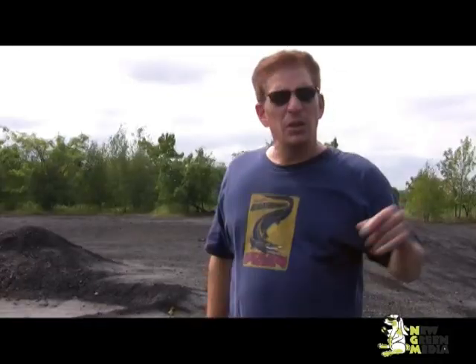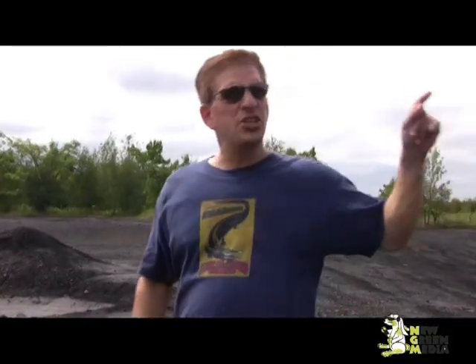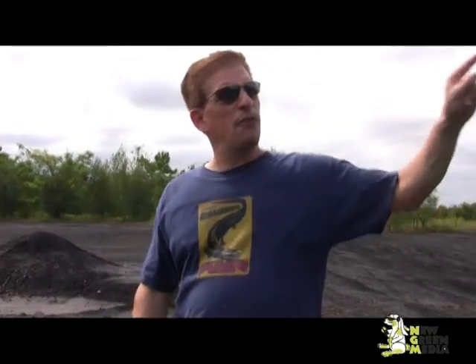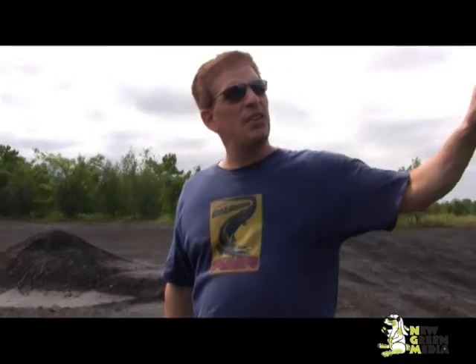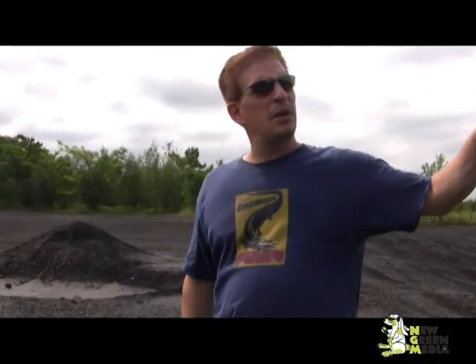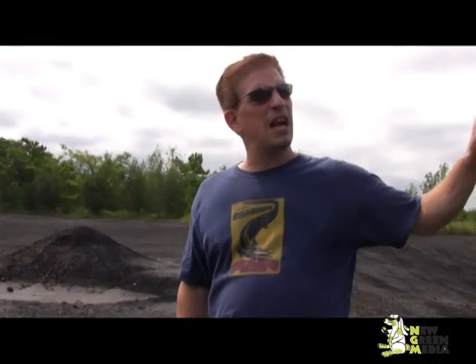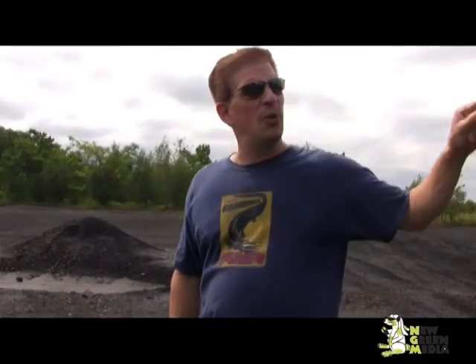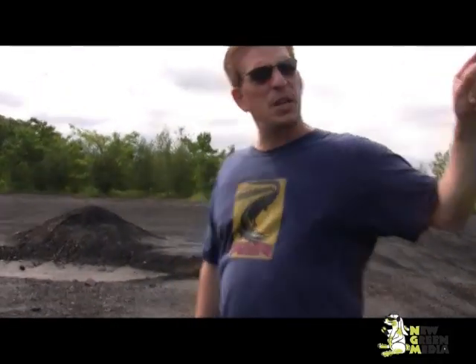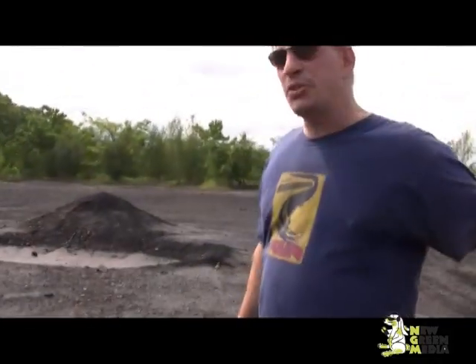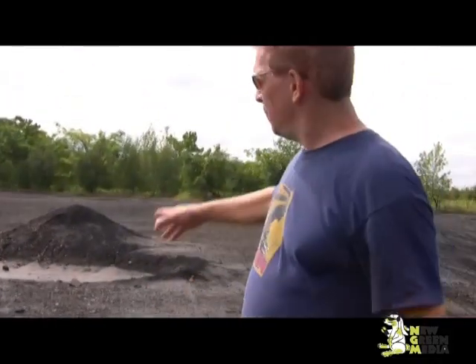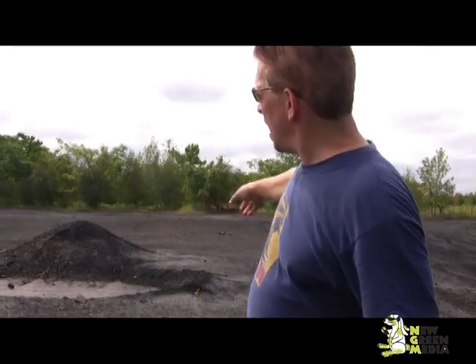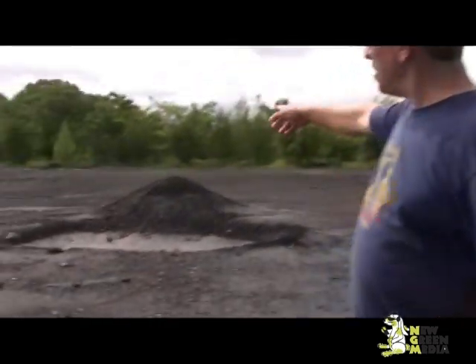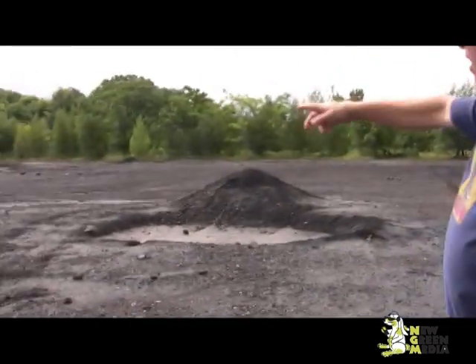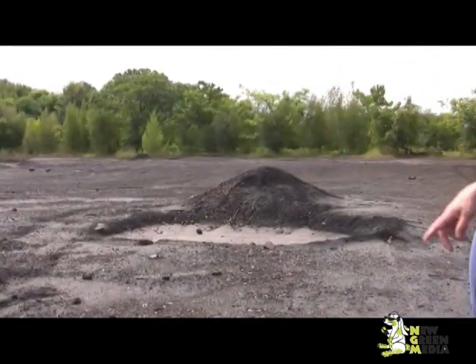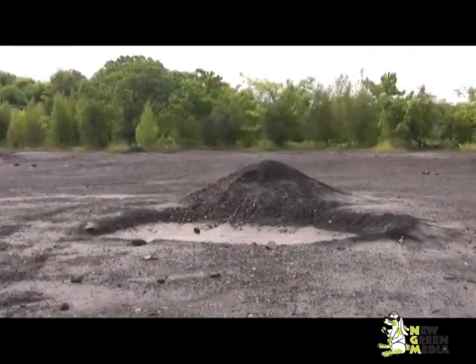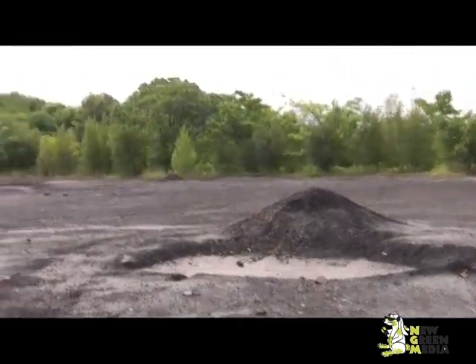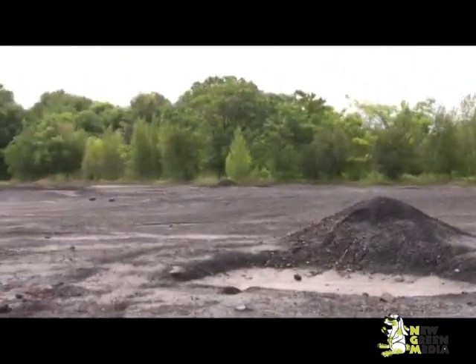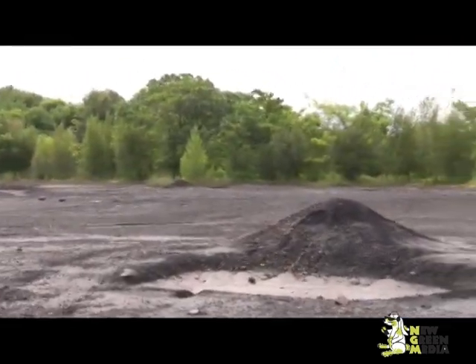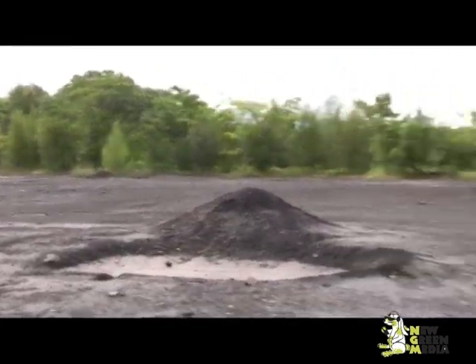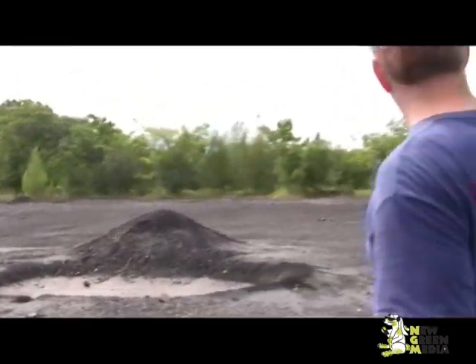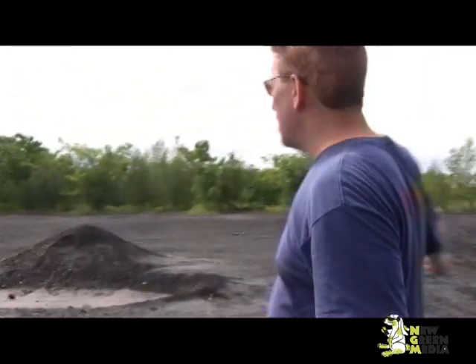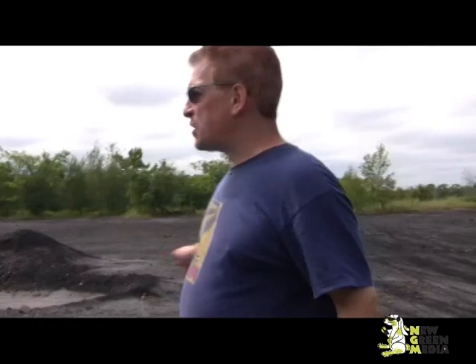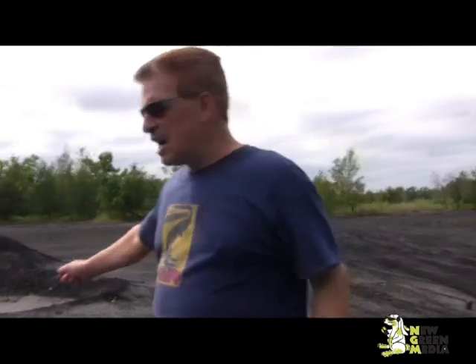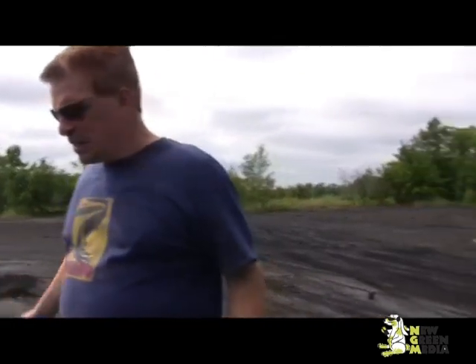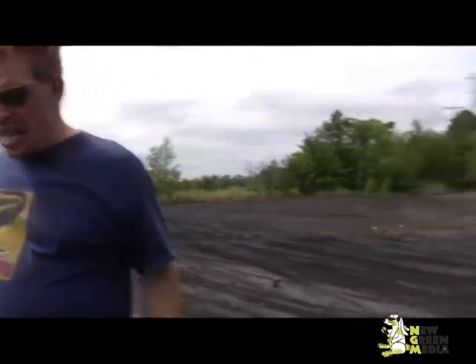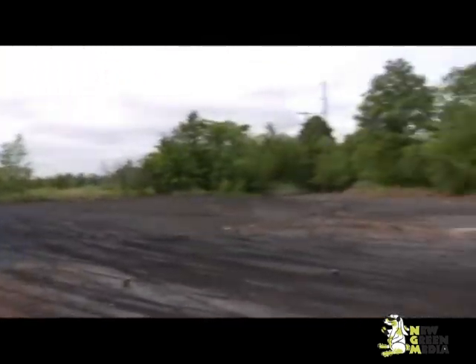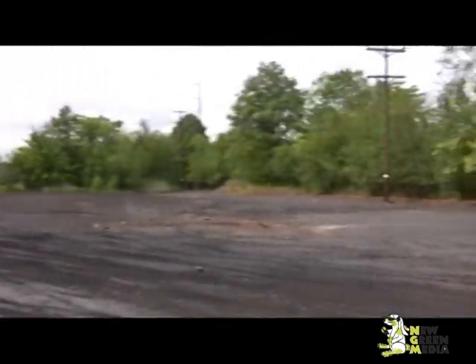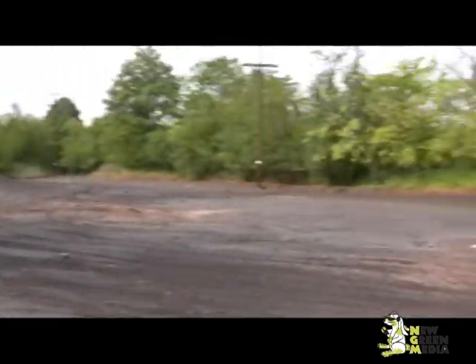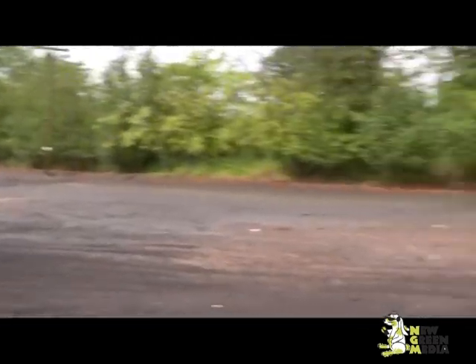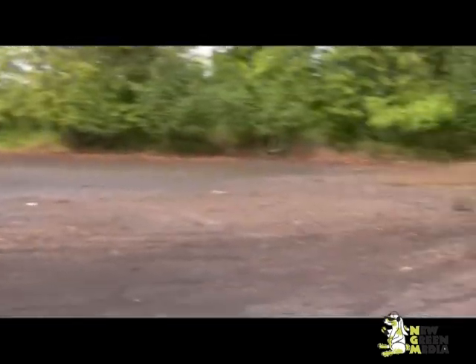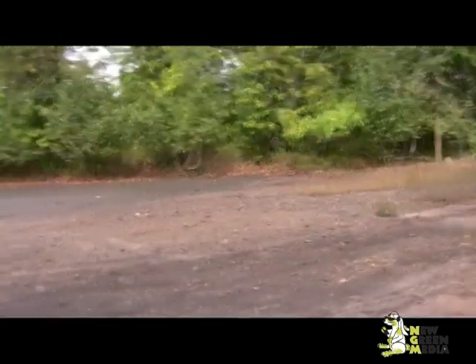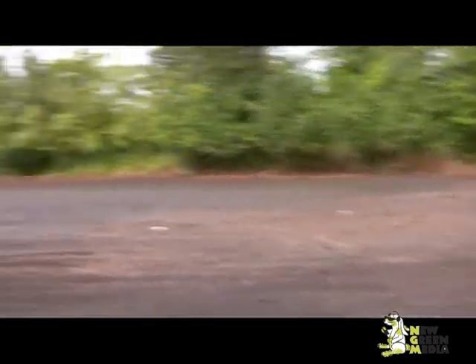We're standing just off where the railroad tracks go, and there's a big quad trail. As you can see, the quadders are coming down here and quadding all over this old chemical lagoon that's right here, and it stinks to high heaven. We're going to get the hell off of this thing.